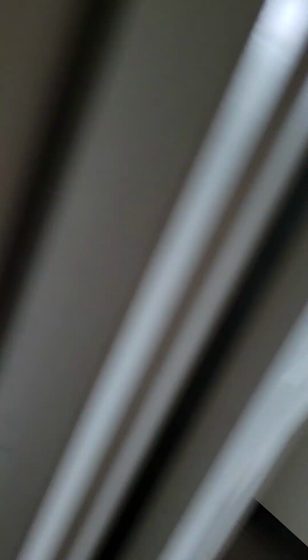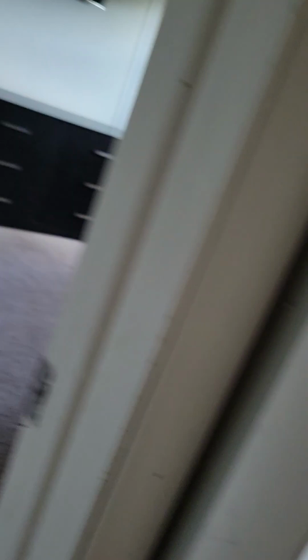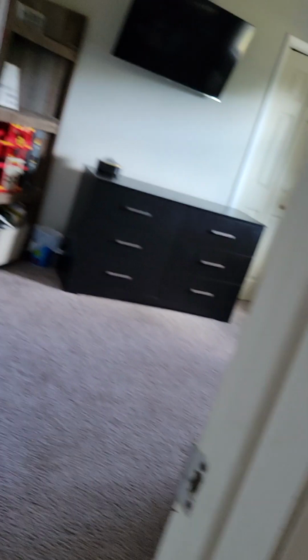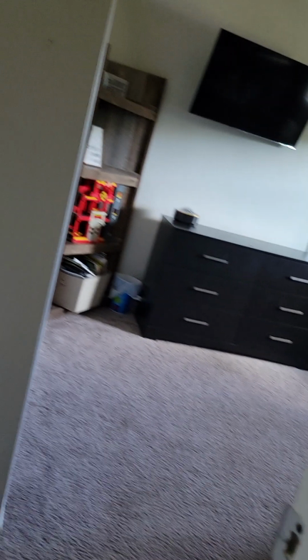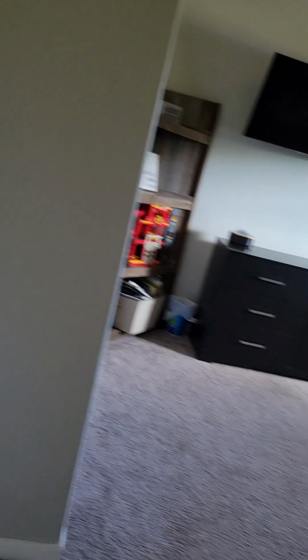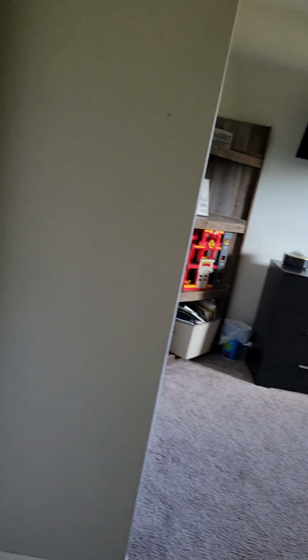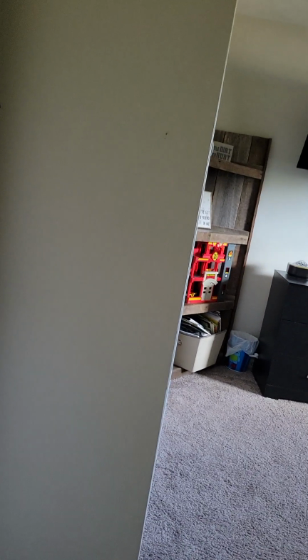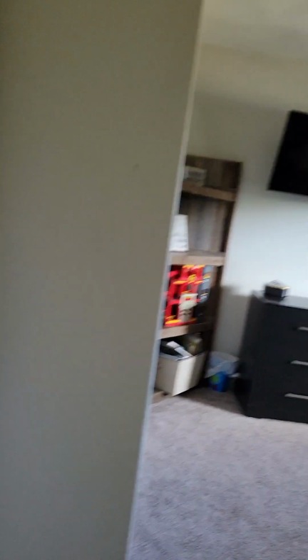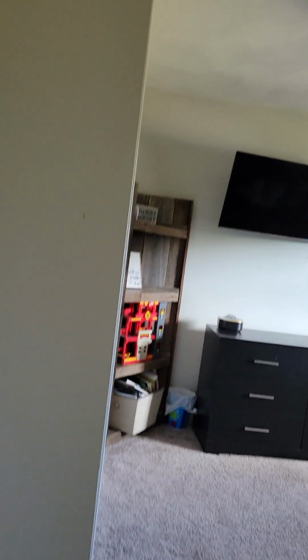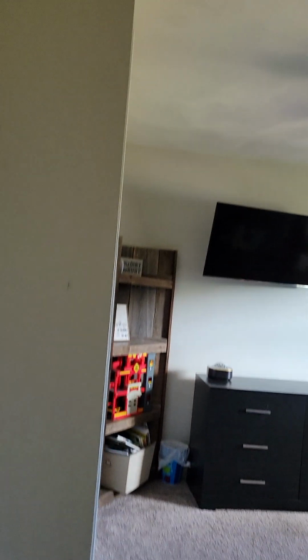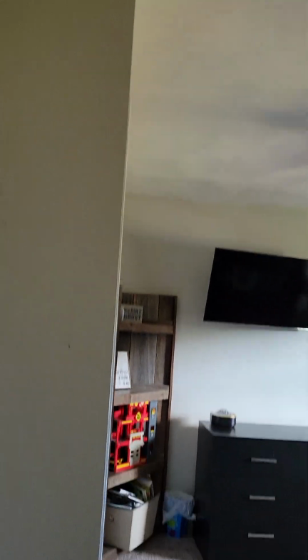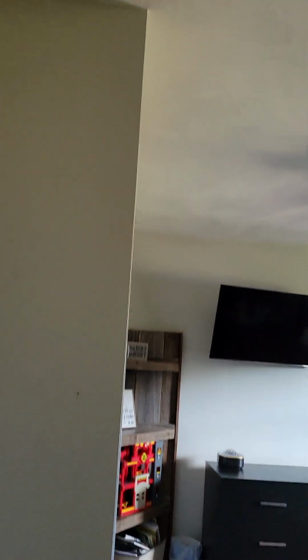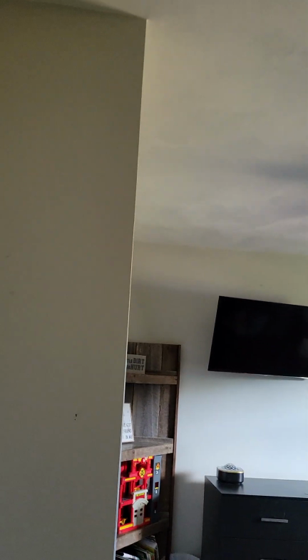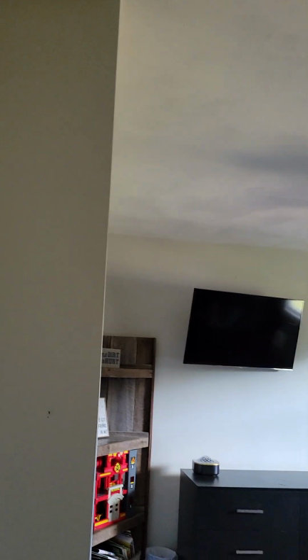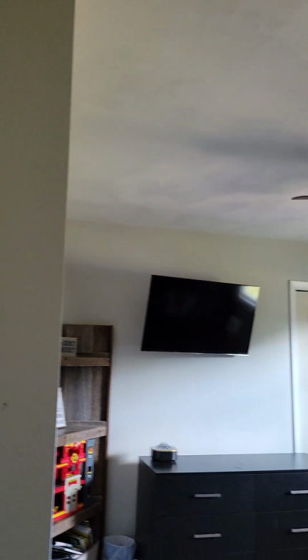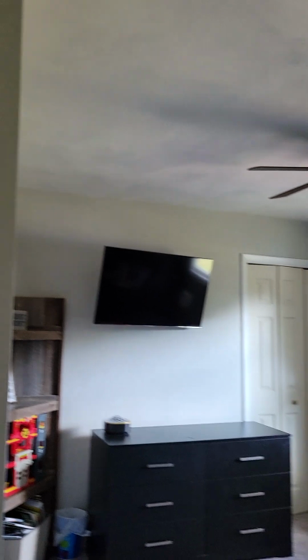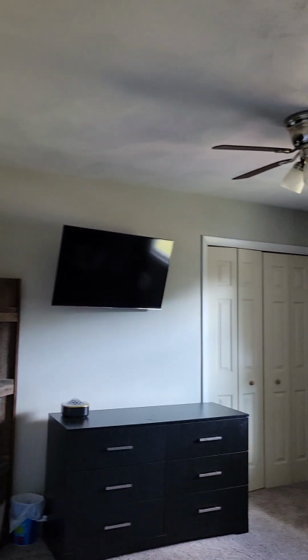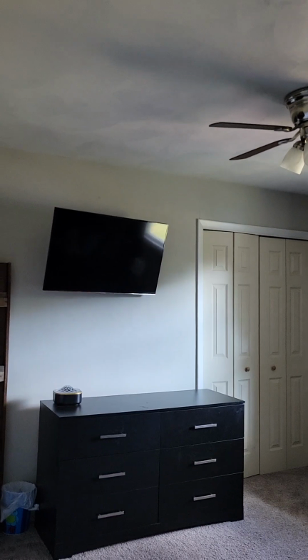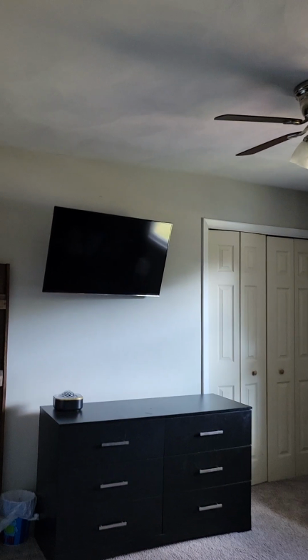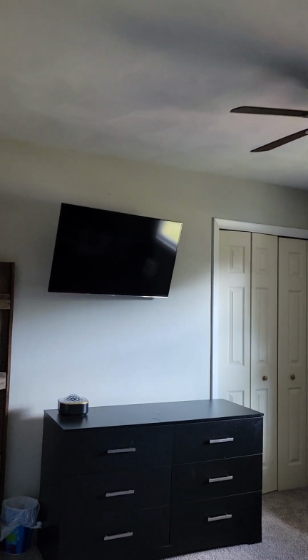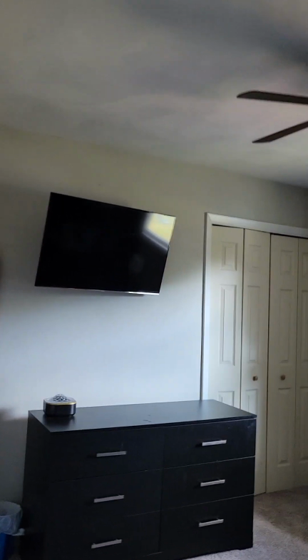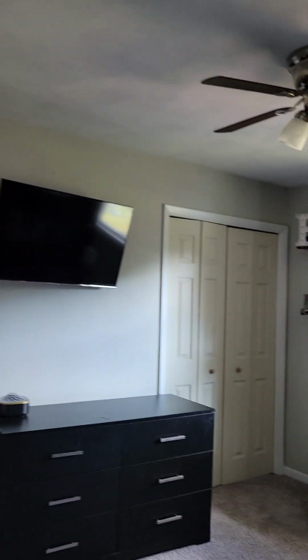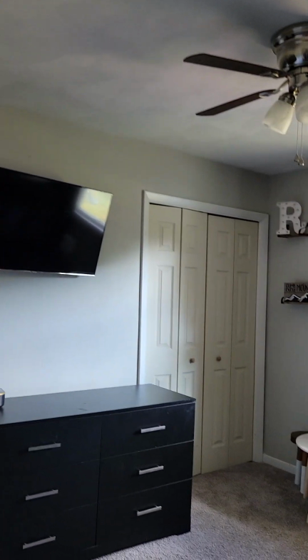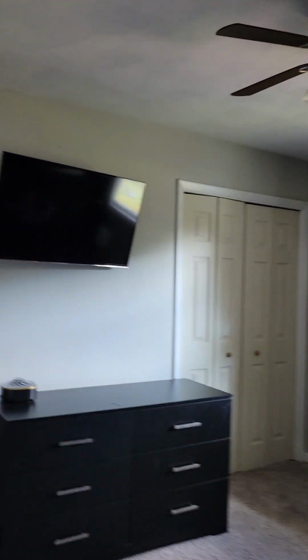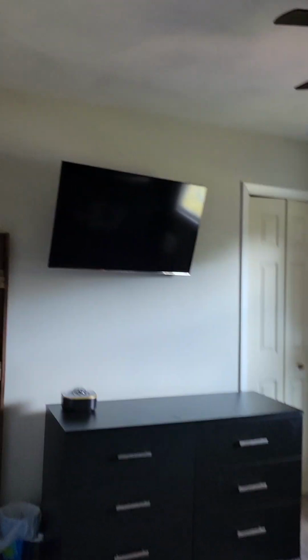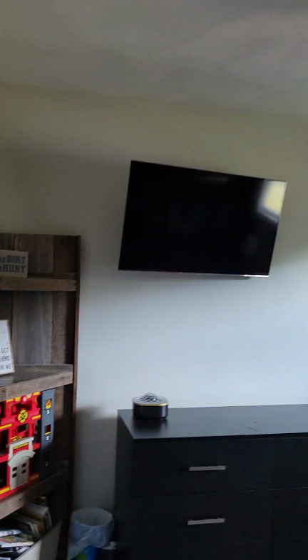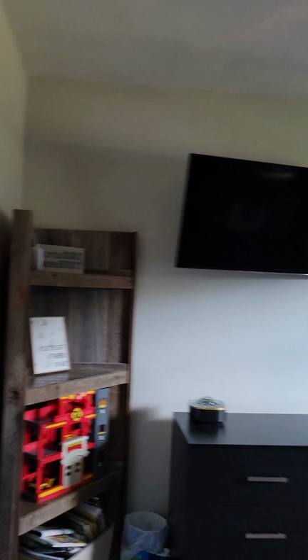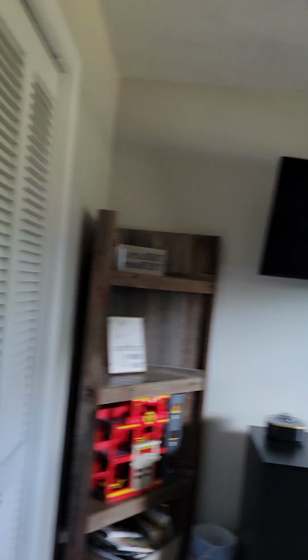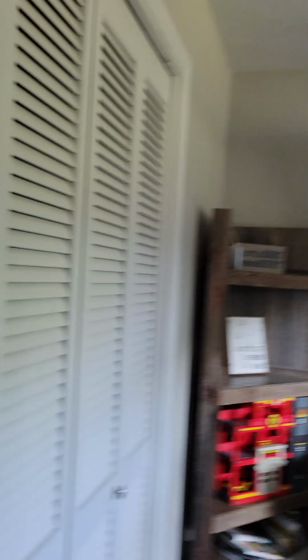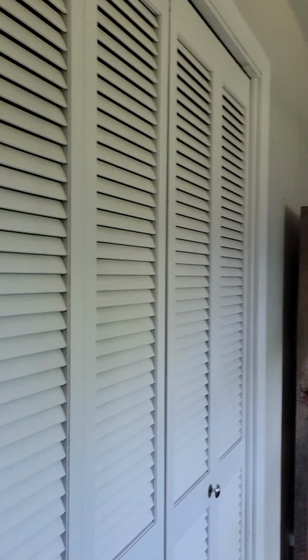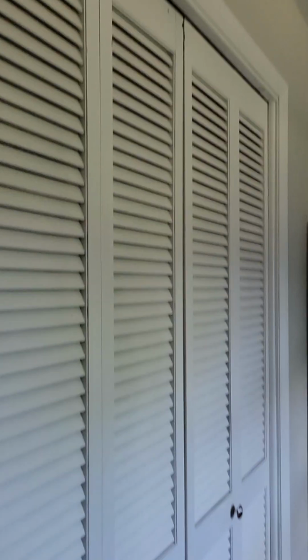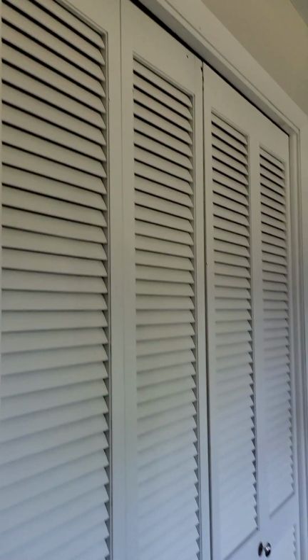And here's bedroom number four, and this is the one with the double closets.